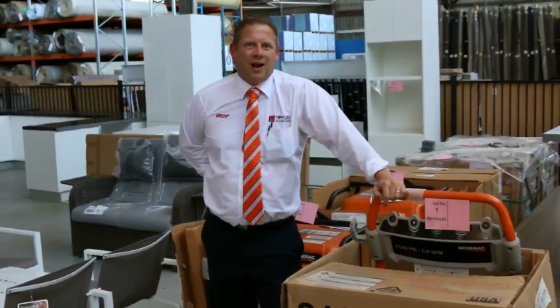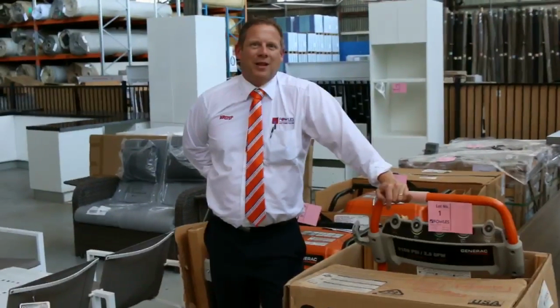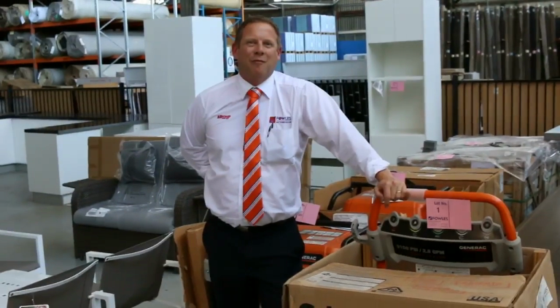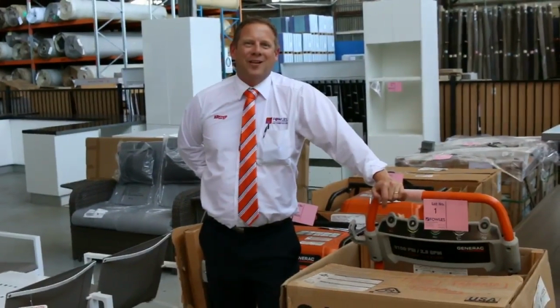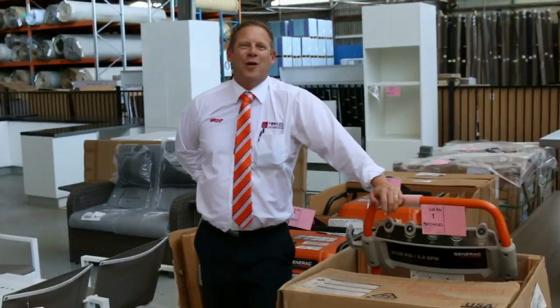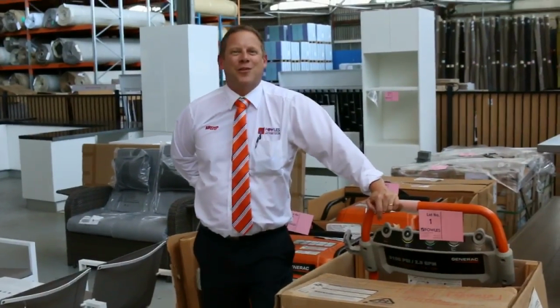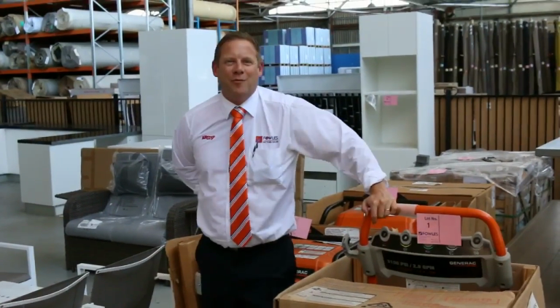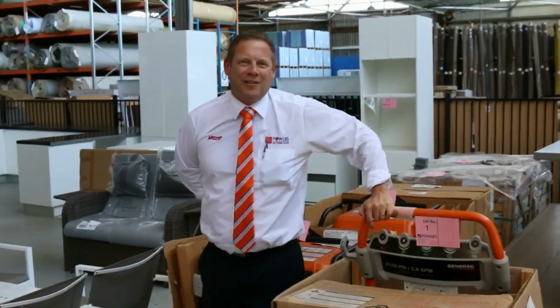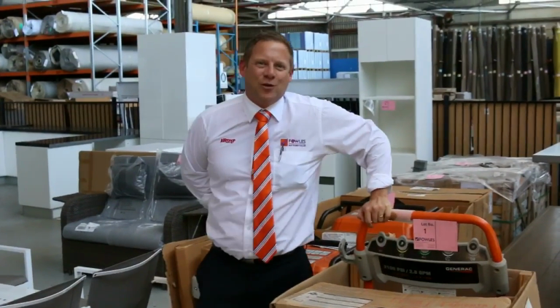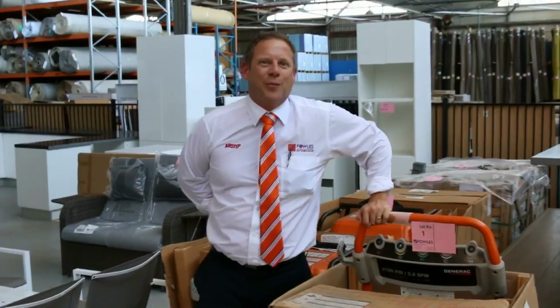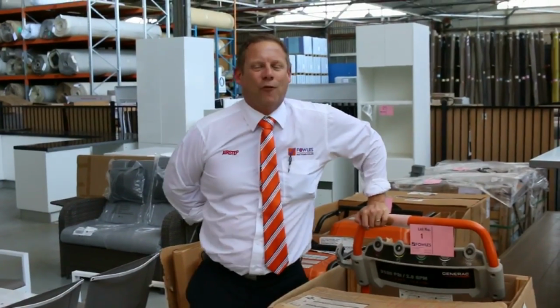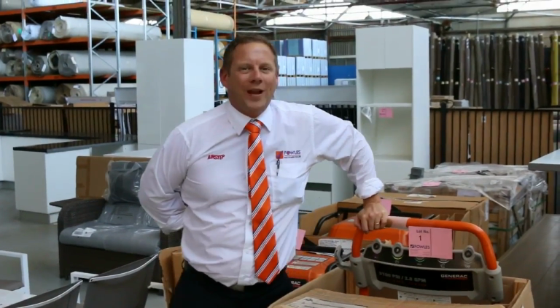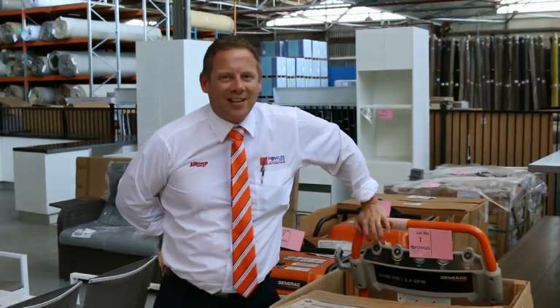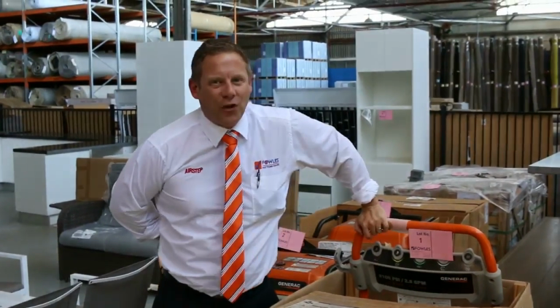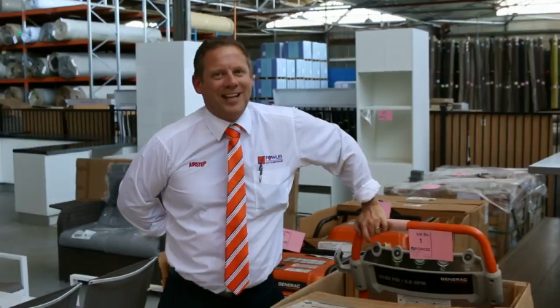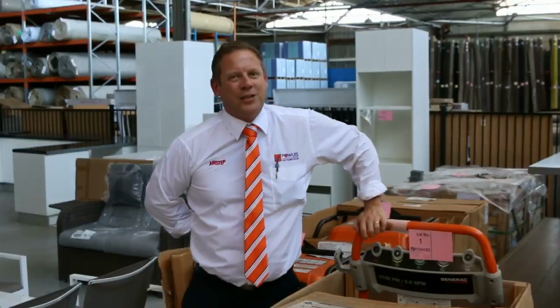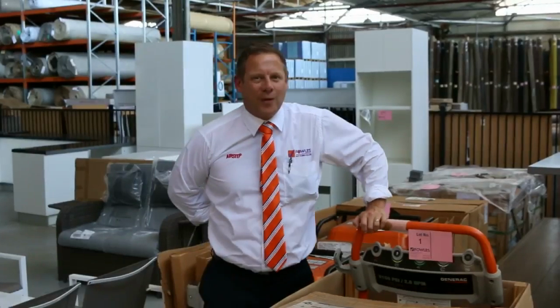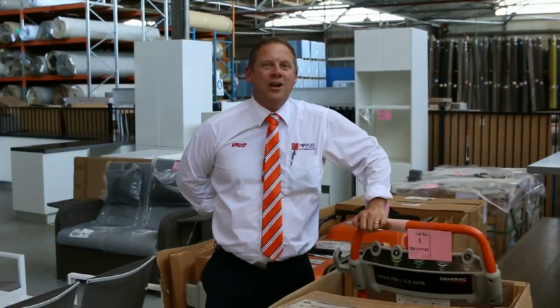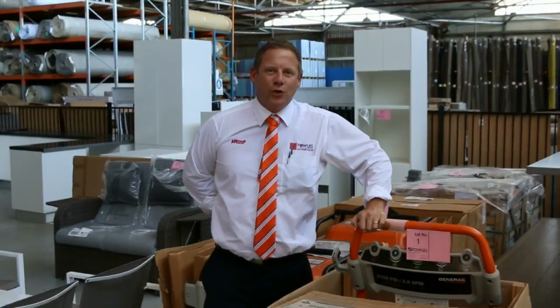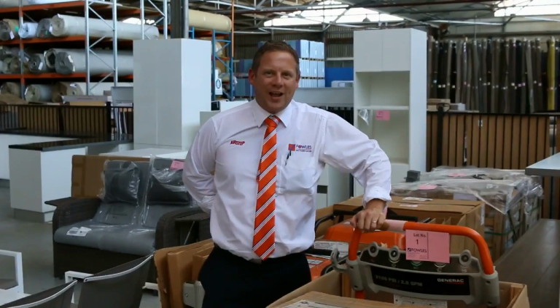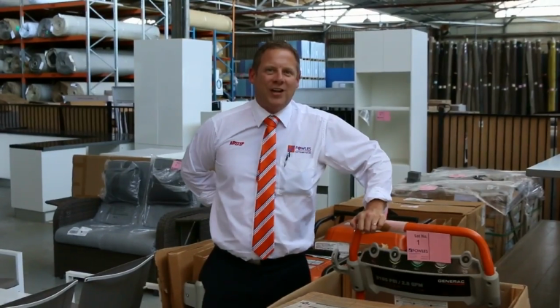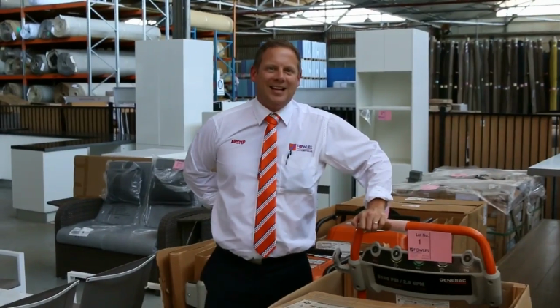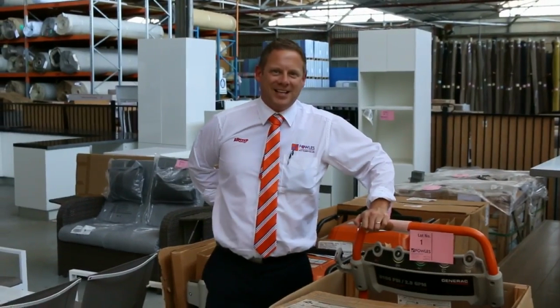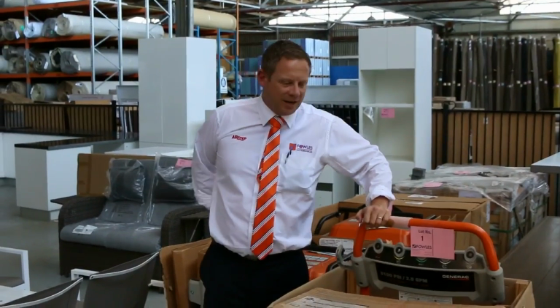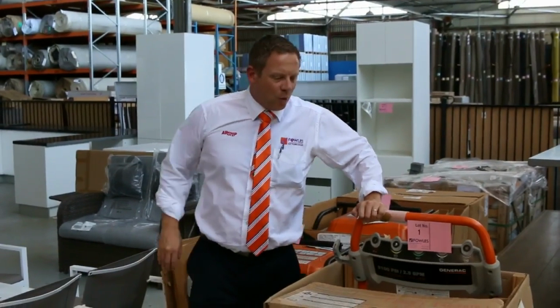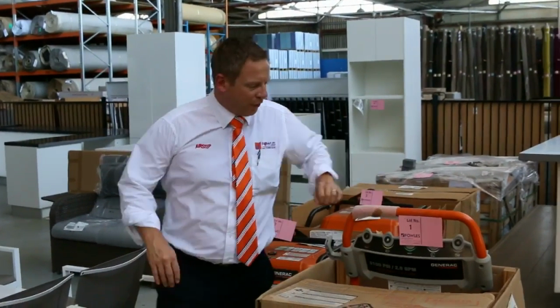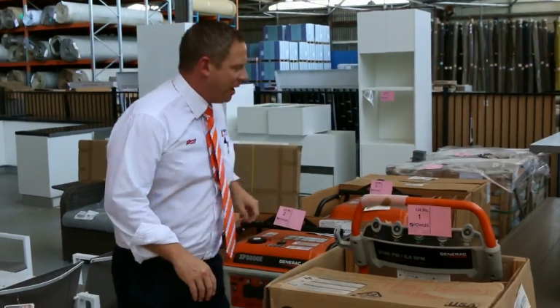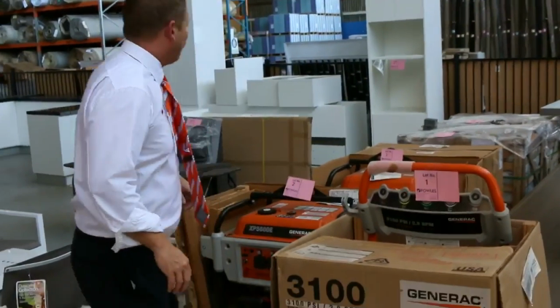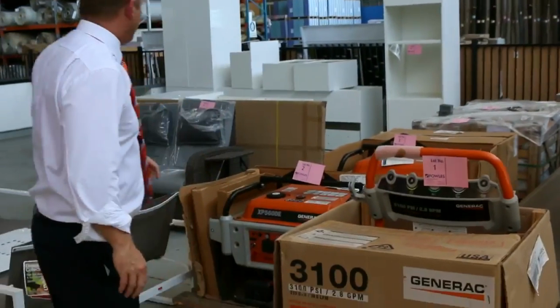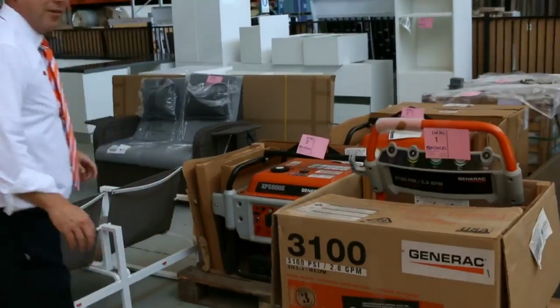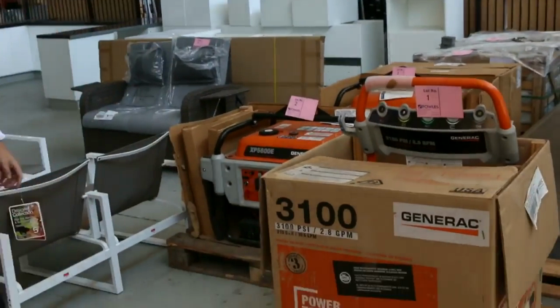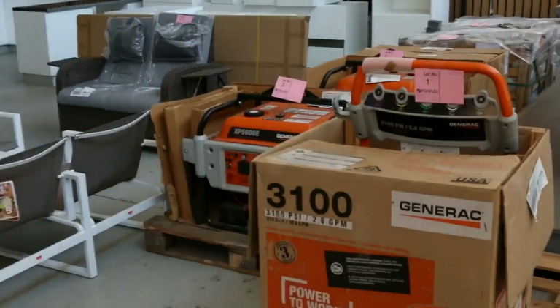Hi, I'm Liam from Fowles, and welcome to the Home Renovators auction preview for Wednesday the 13th of January 2016. We've got a great one for you here this week.